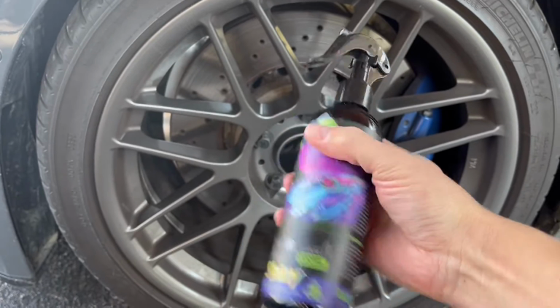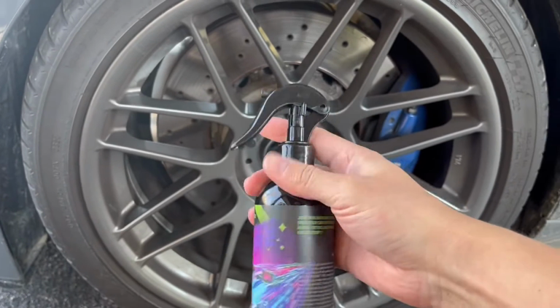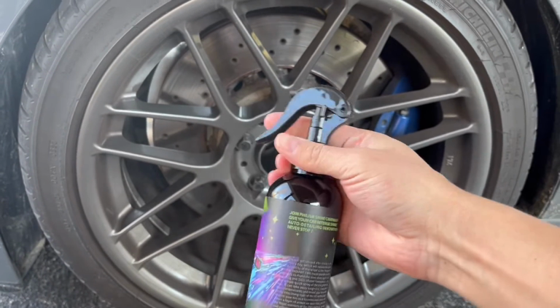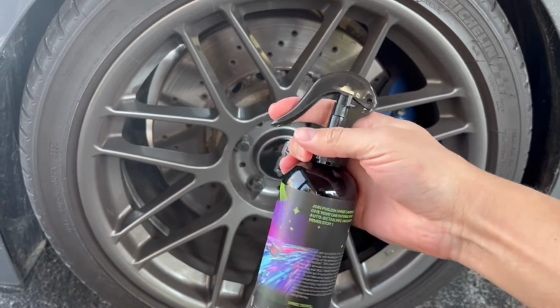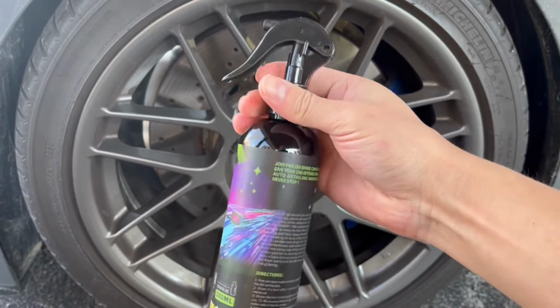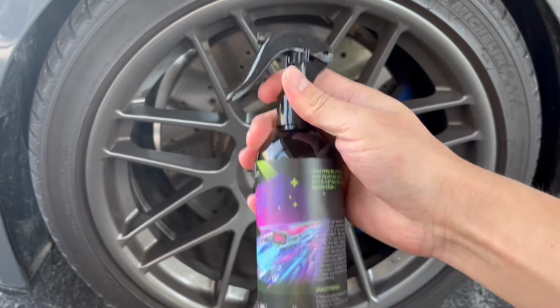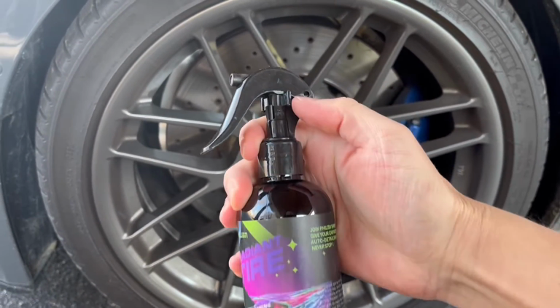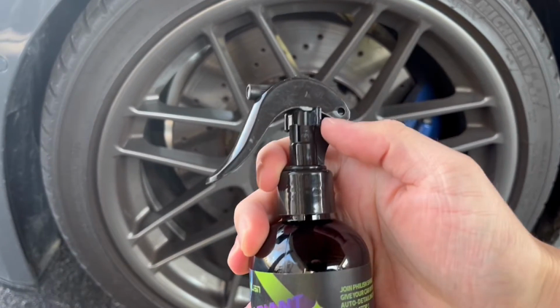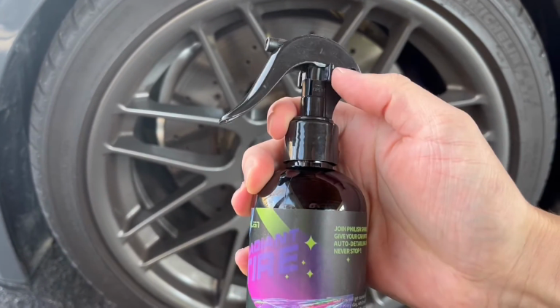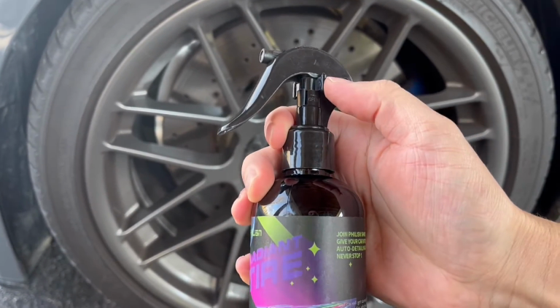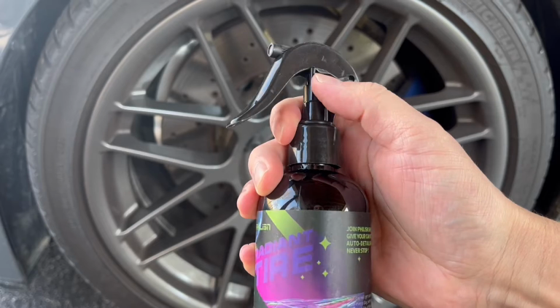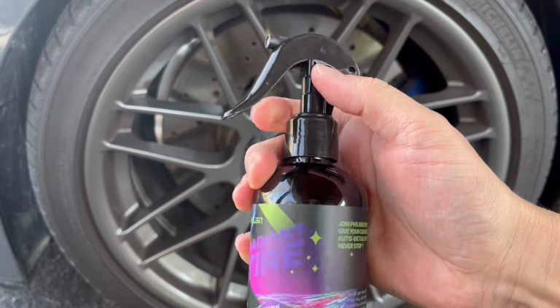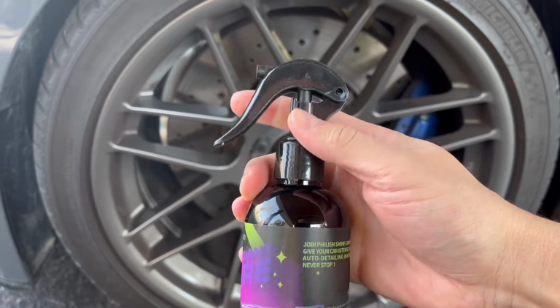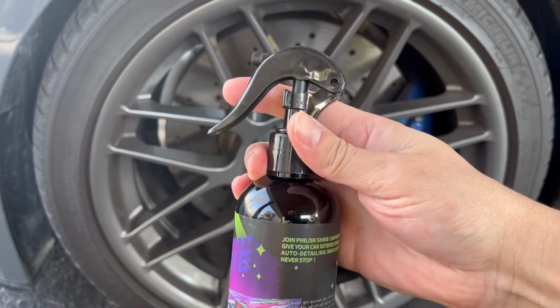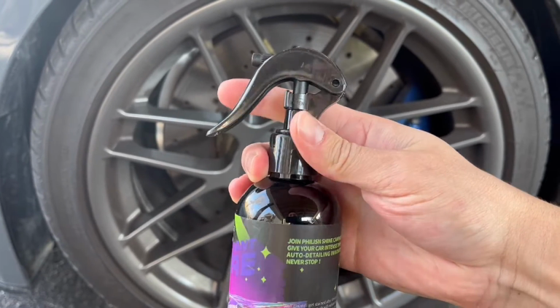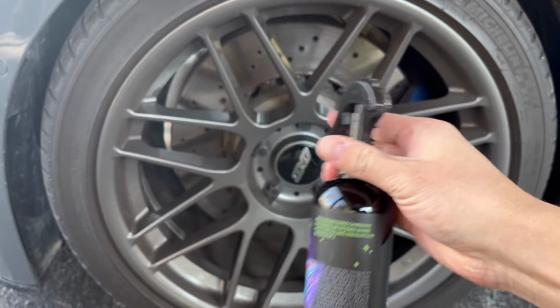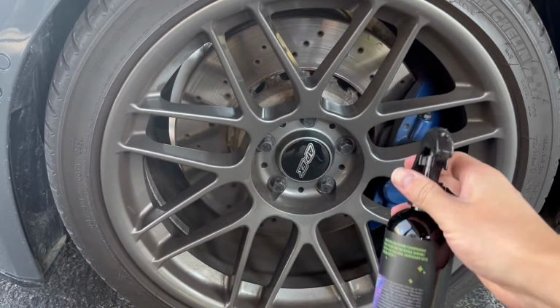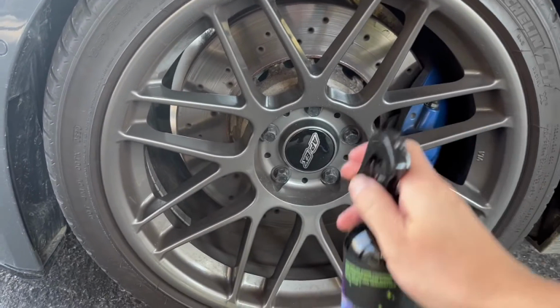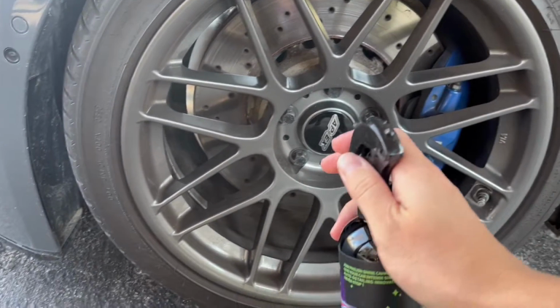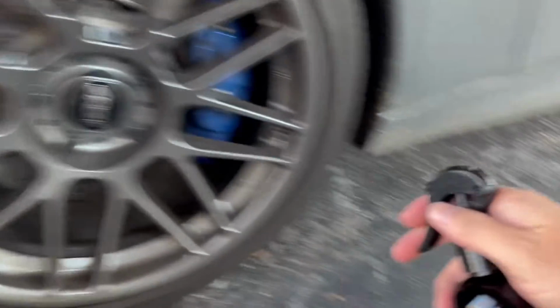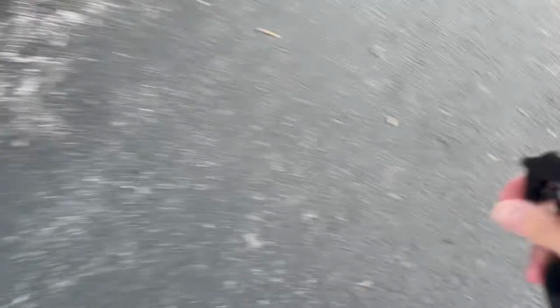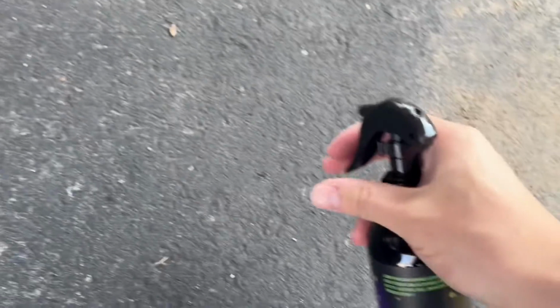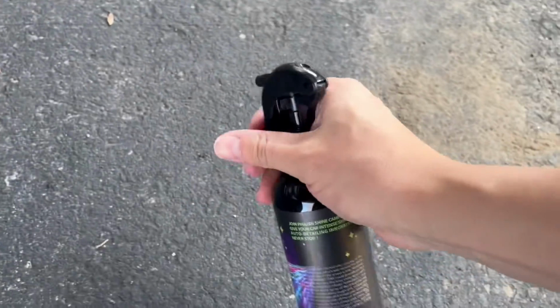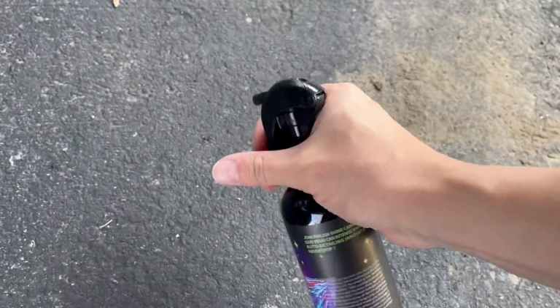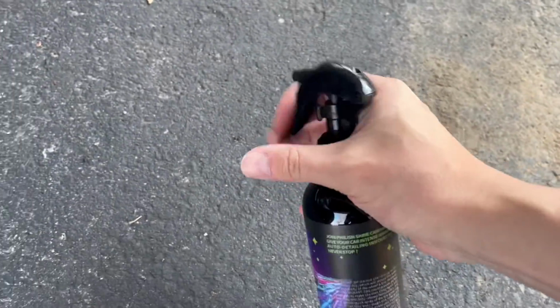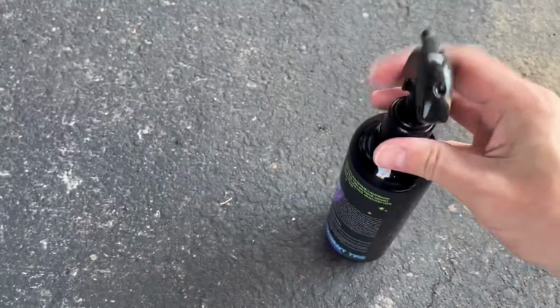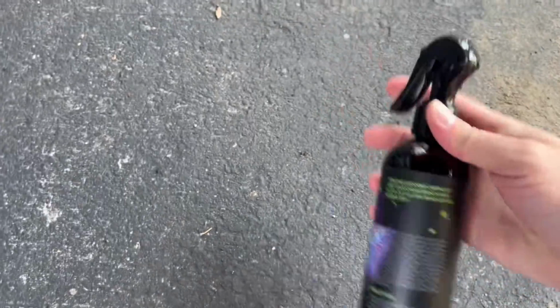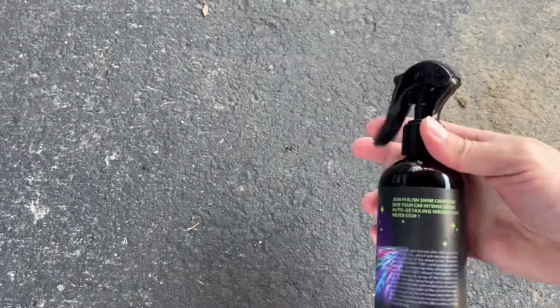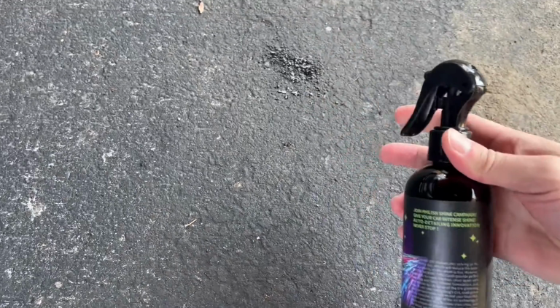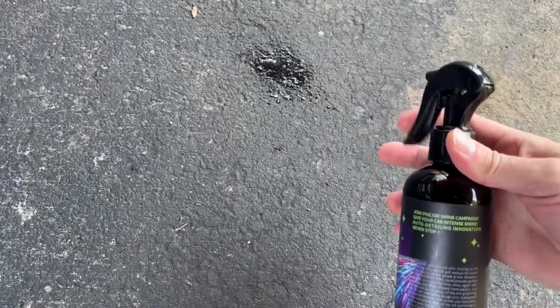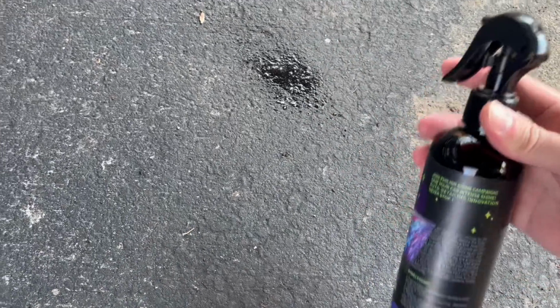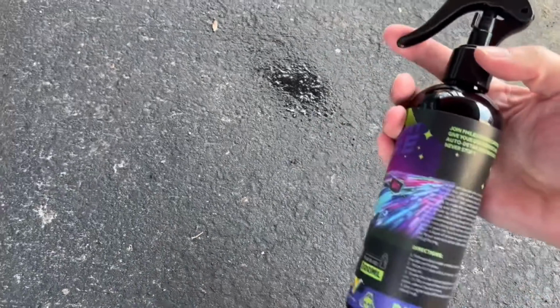The bottle here has this little trigger, this little spray, and it does have a little lock here, so we can actually unlock this and then we're able to actually start spraying. Just a little test spot here — there we go, now we're ready to use this.